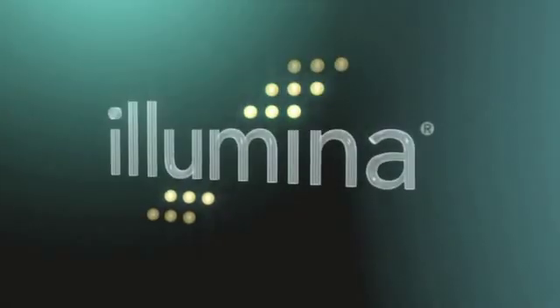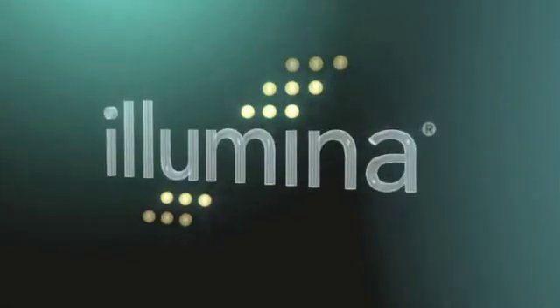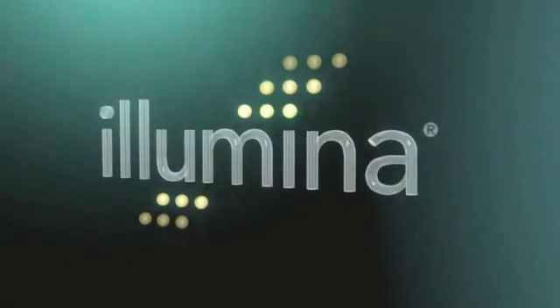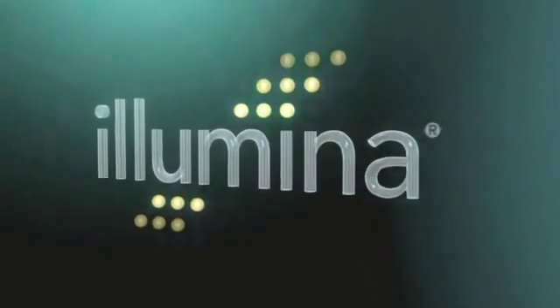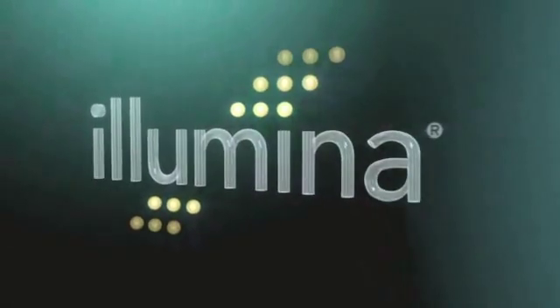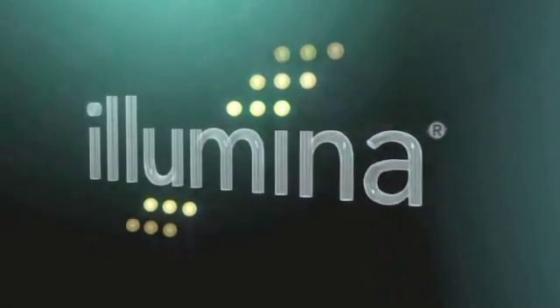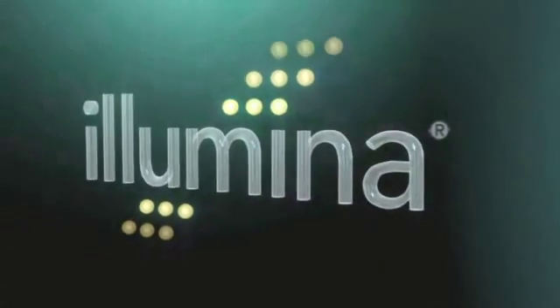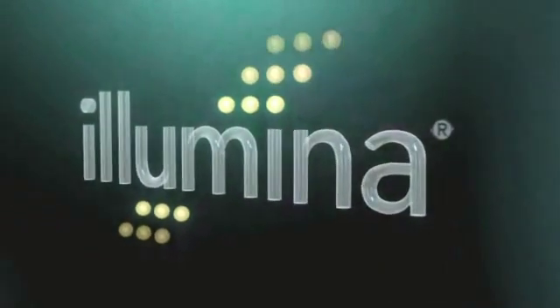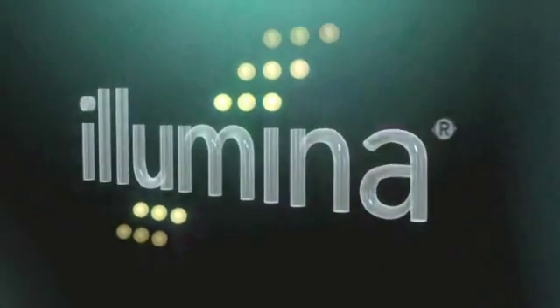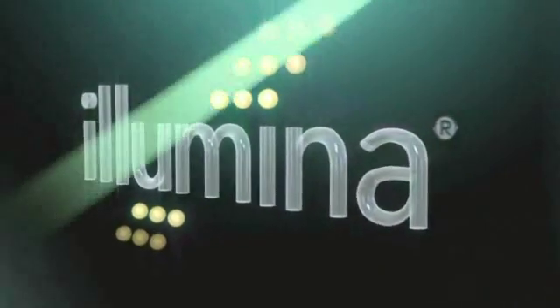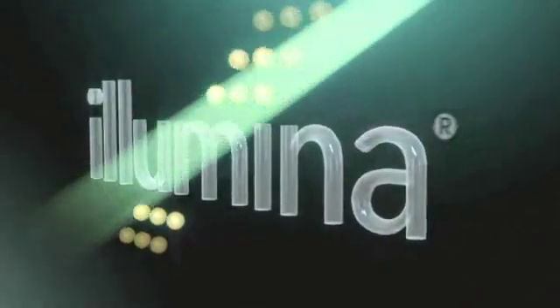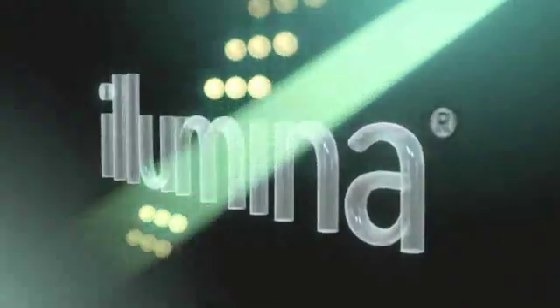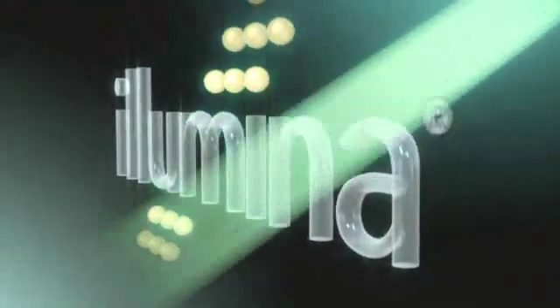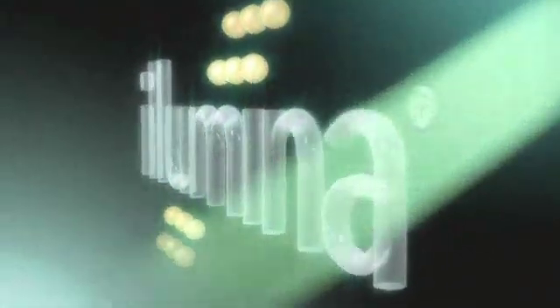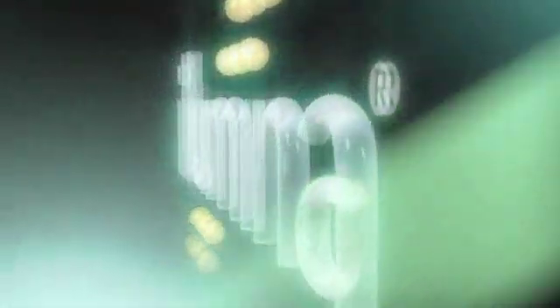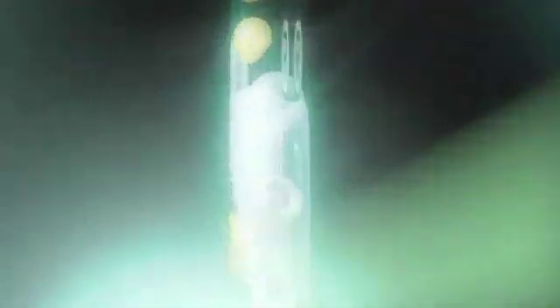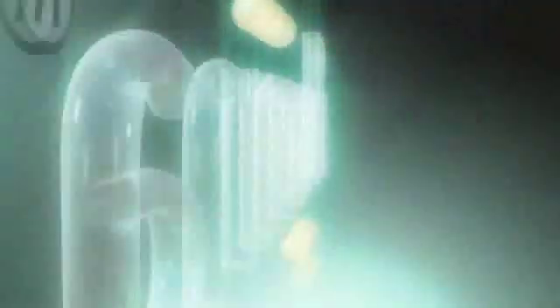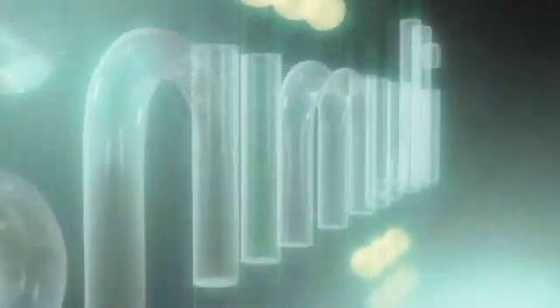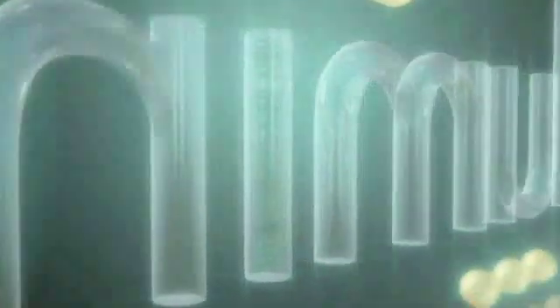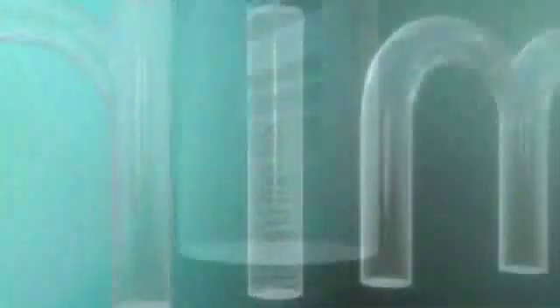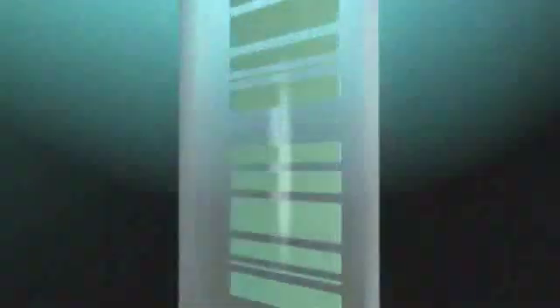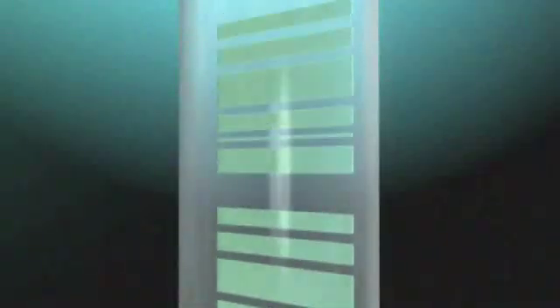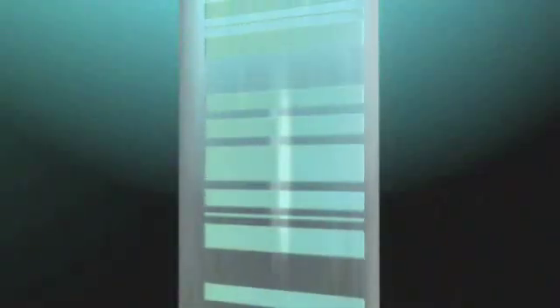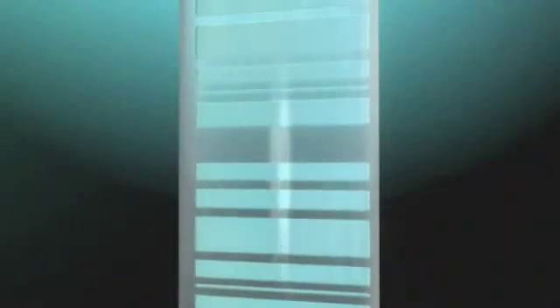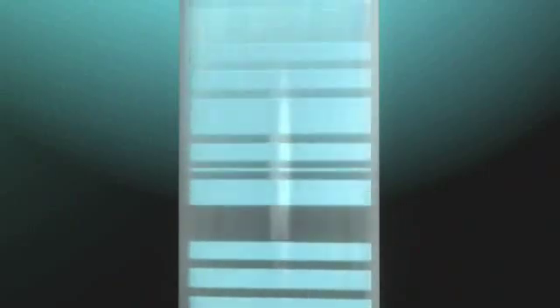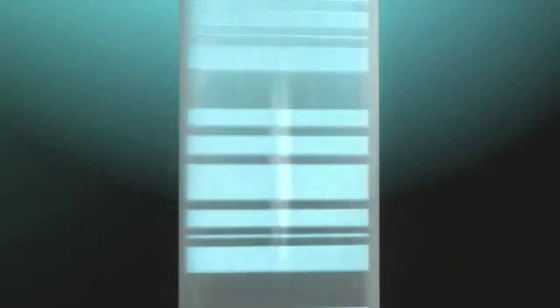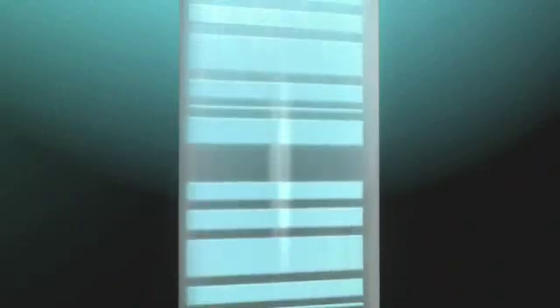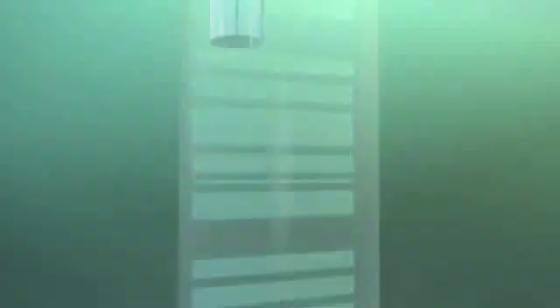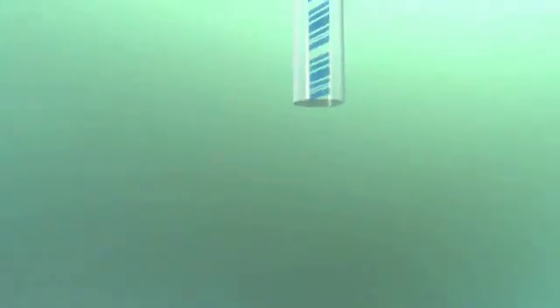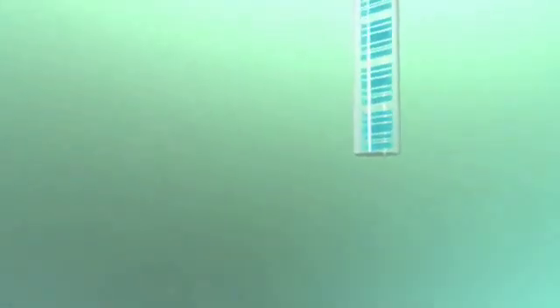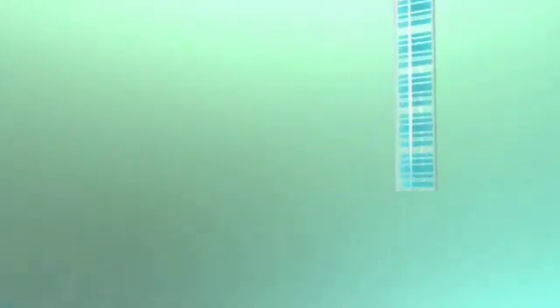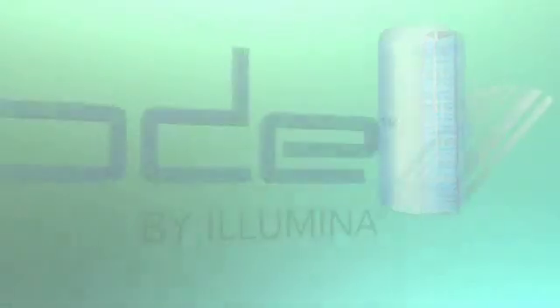The Veracode technology platform from Illumina represents a revolution in multiplexed molecular testing, in genotyping, gene expression, and protein-based assays.